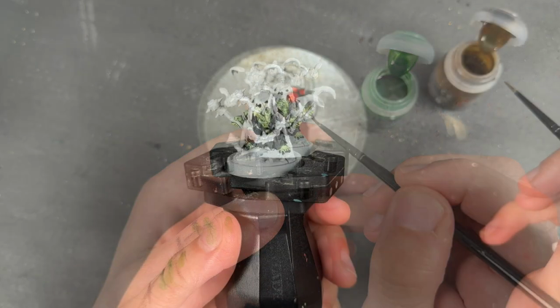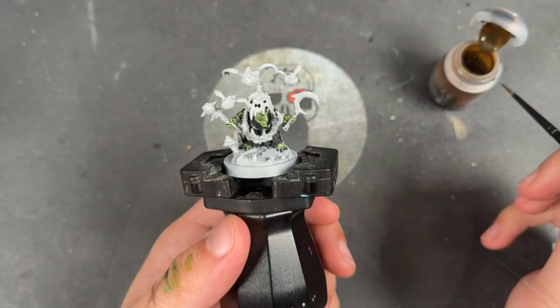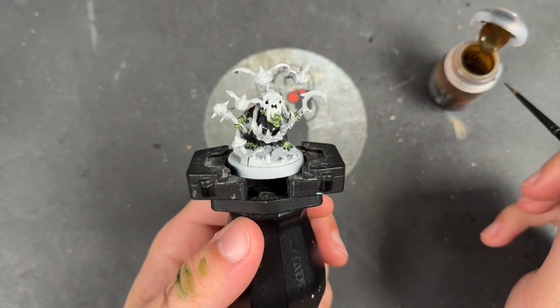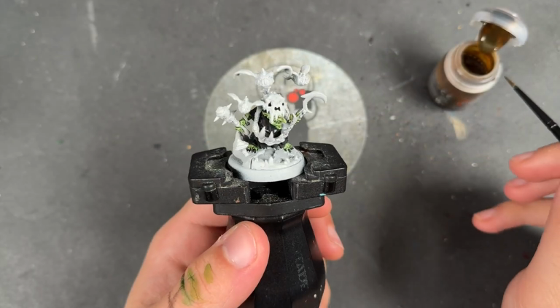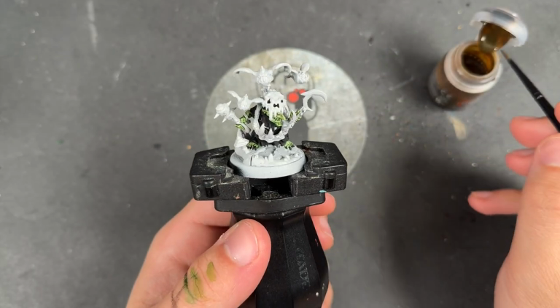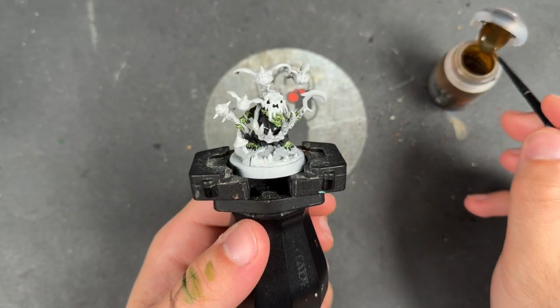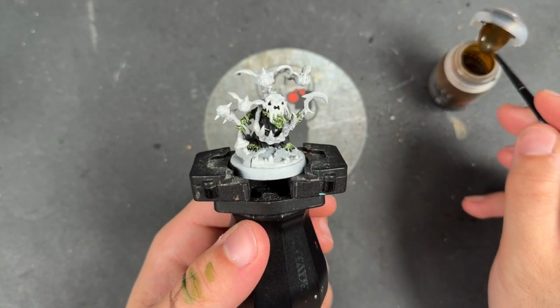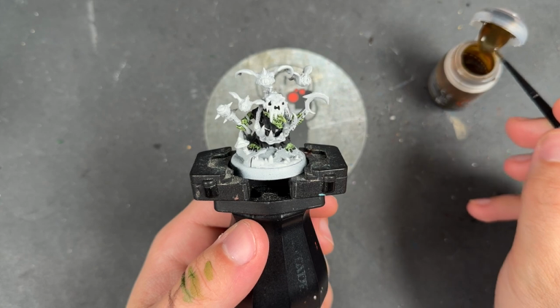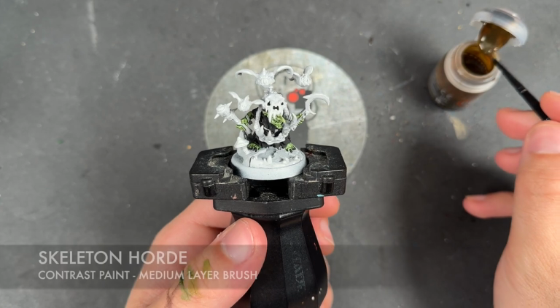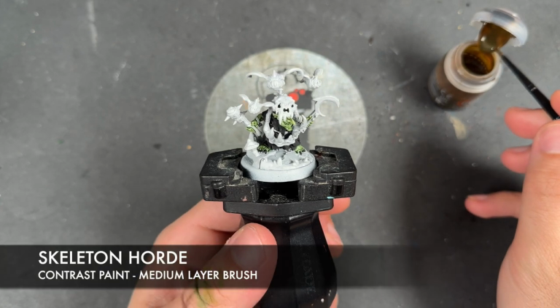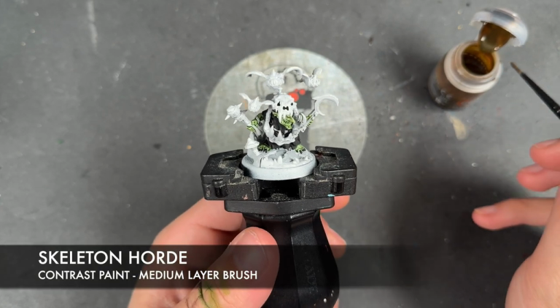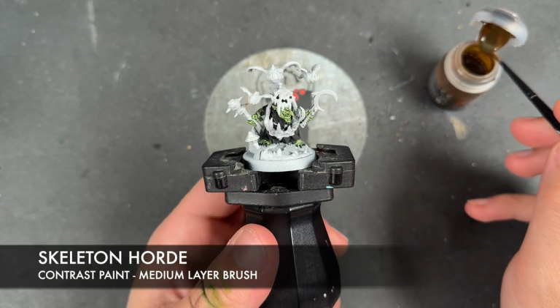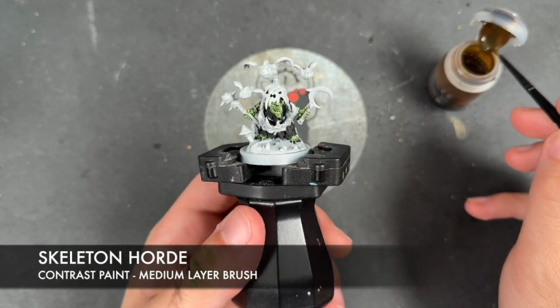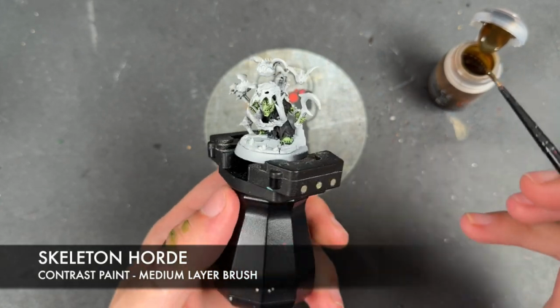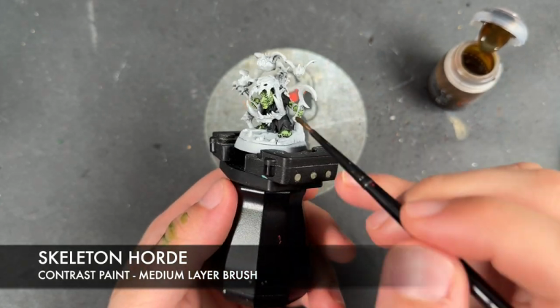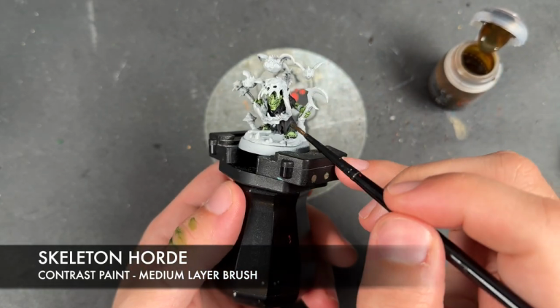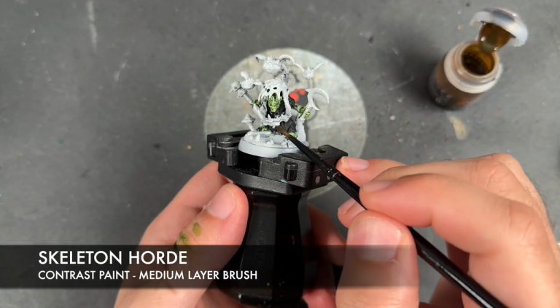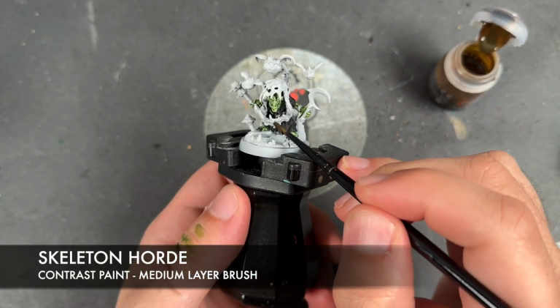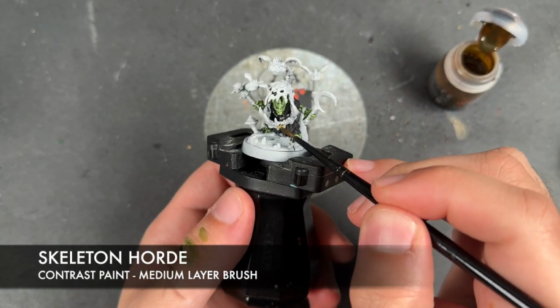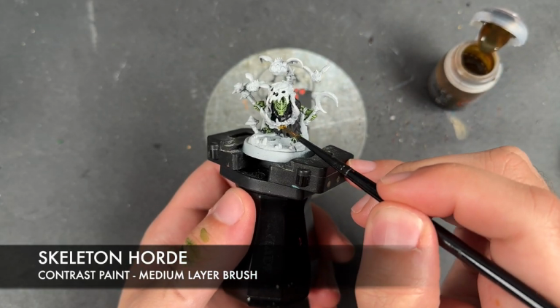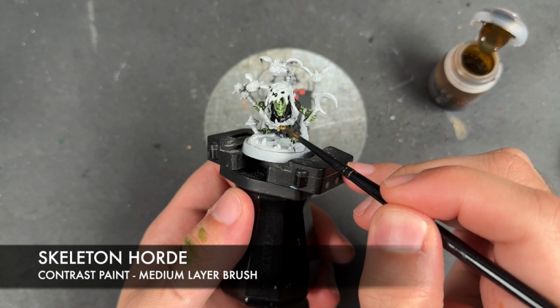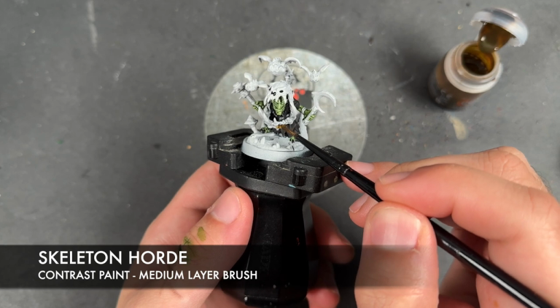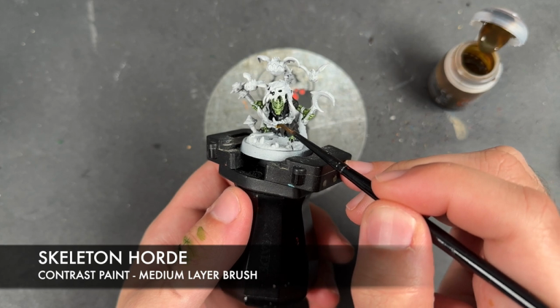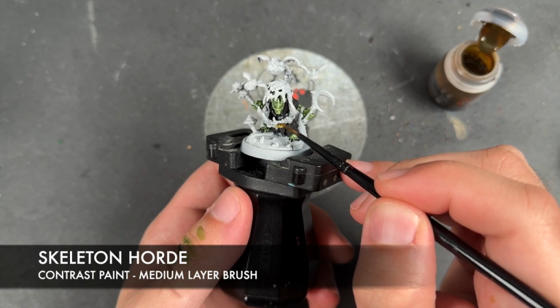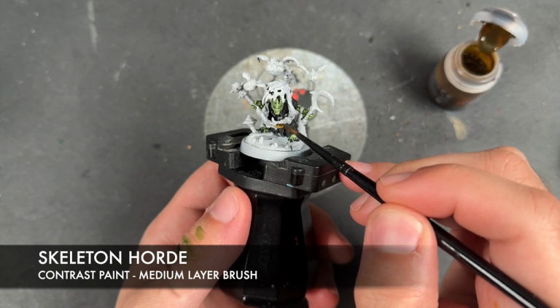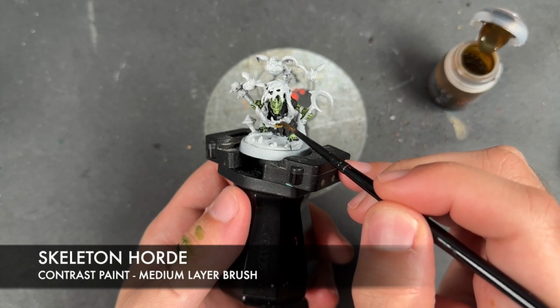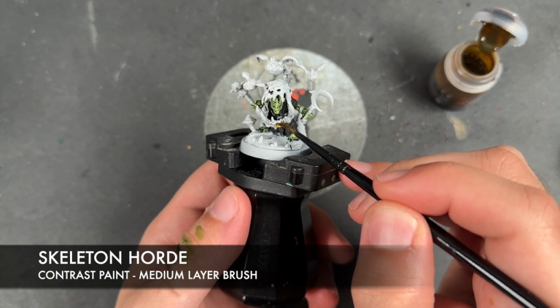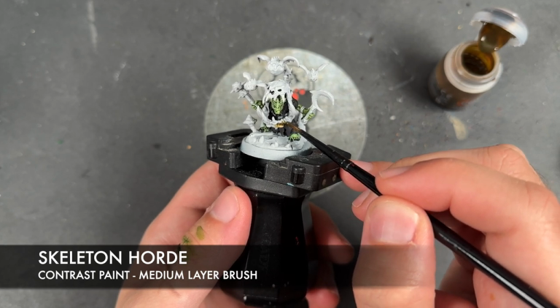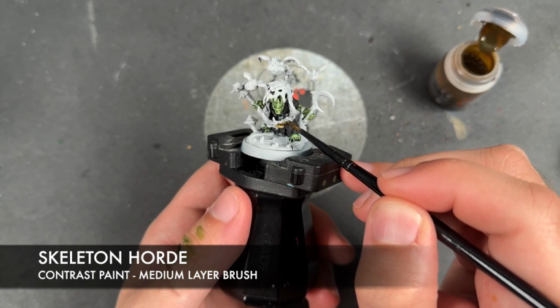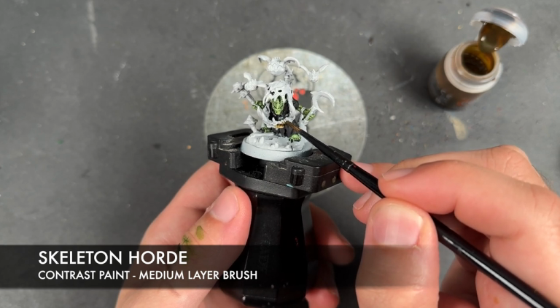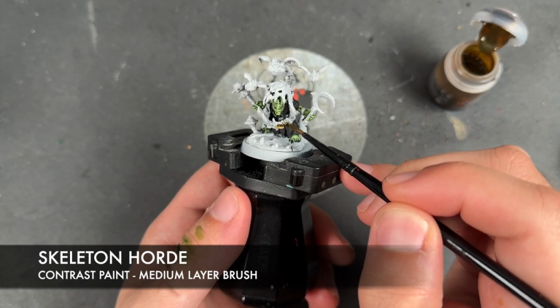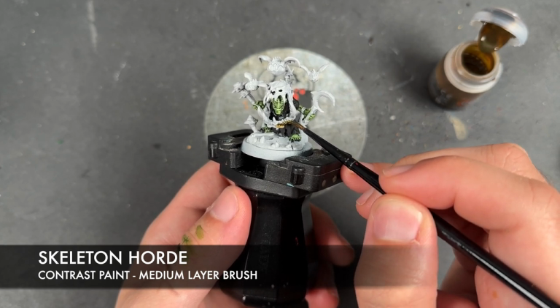With that all done, what we're now going to do is take some Skeleton Hoard and apply this over the top of the bones - but specifically not the teeth, because we want those to be a slightly different colour.